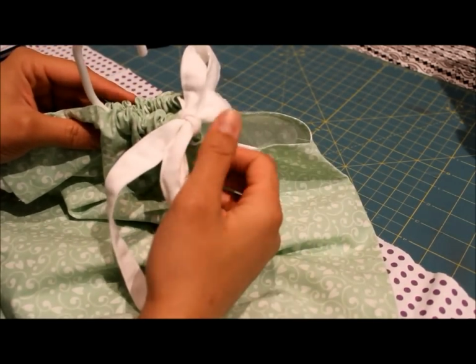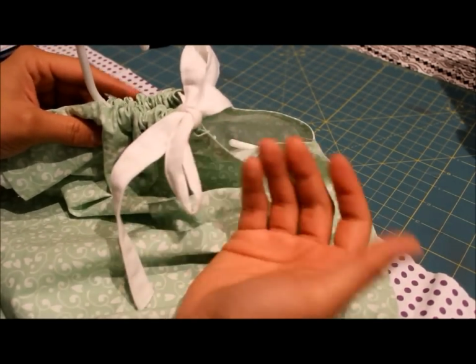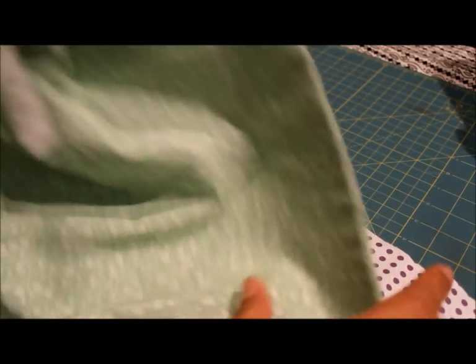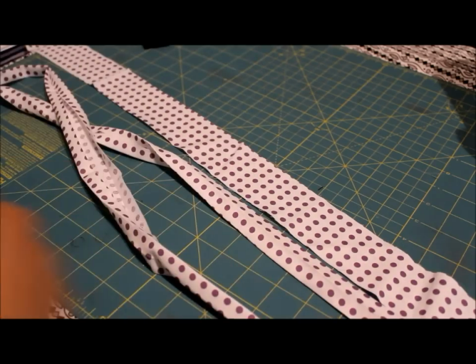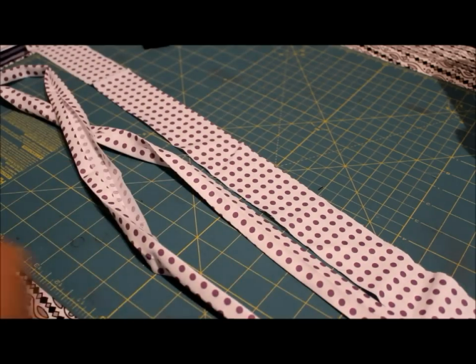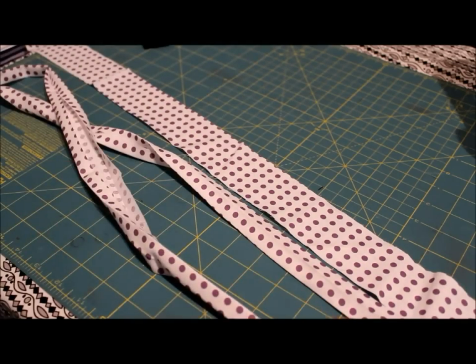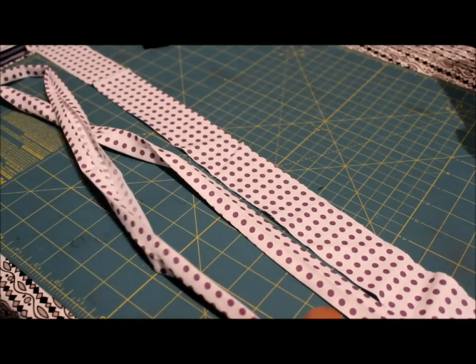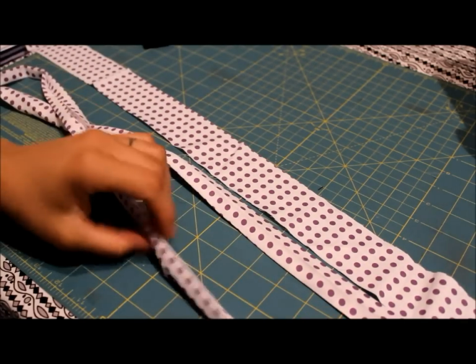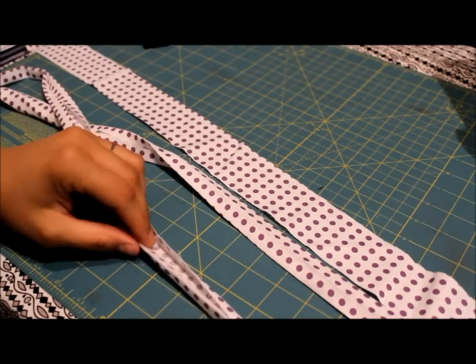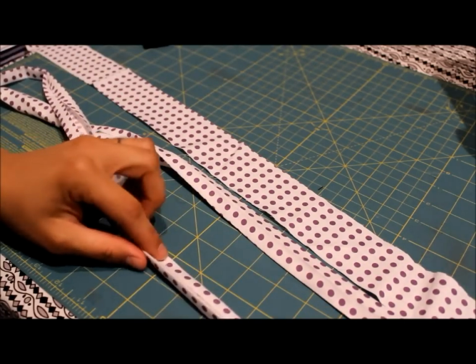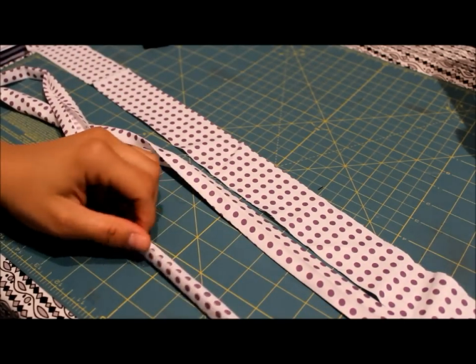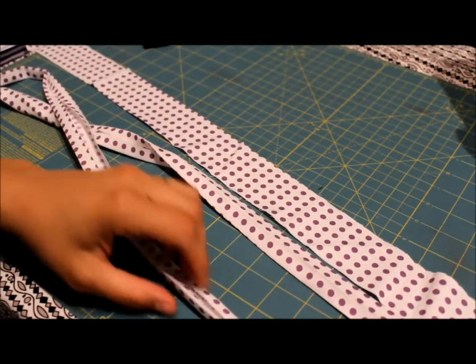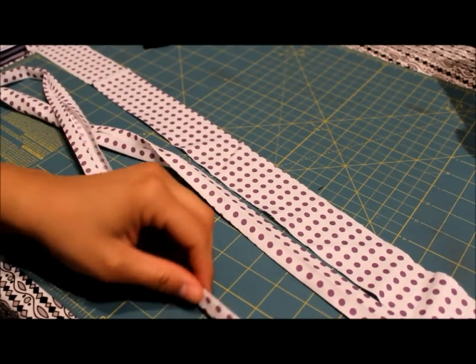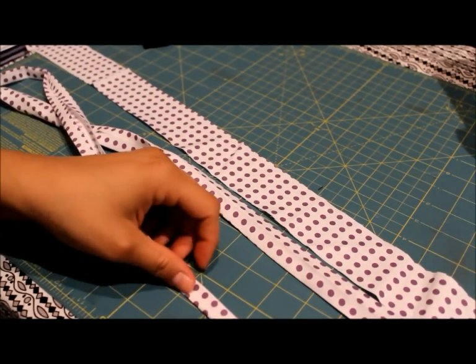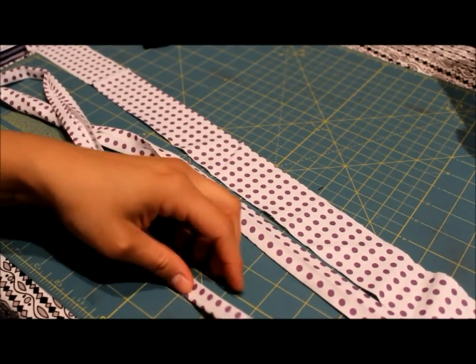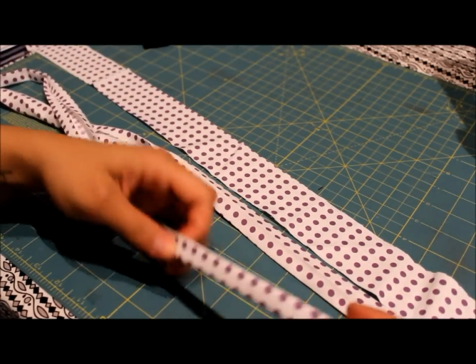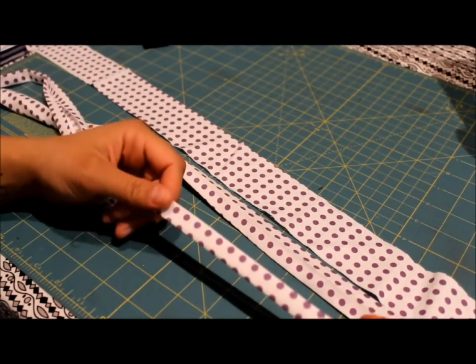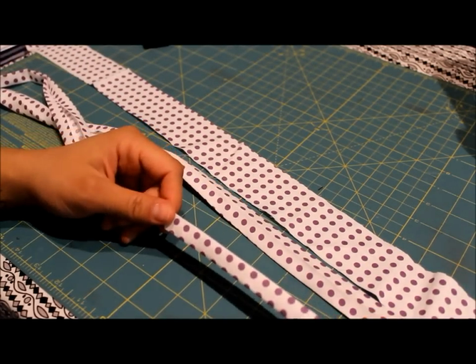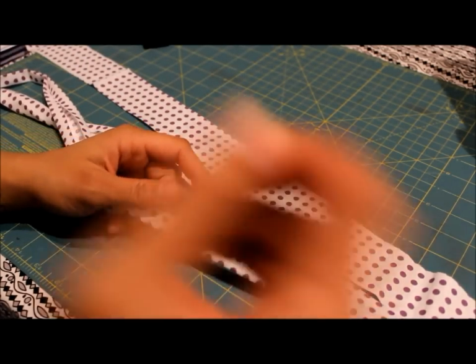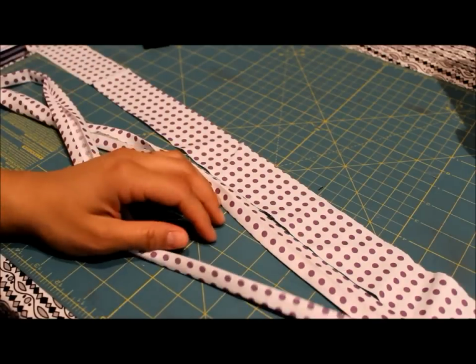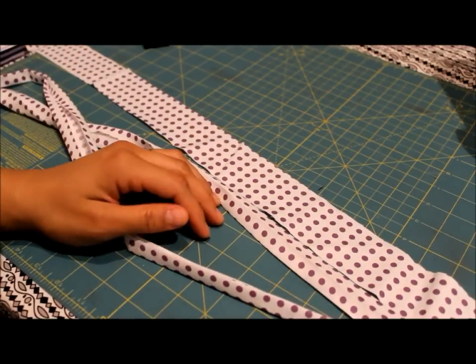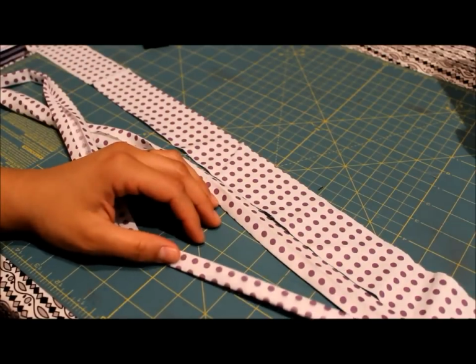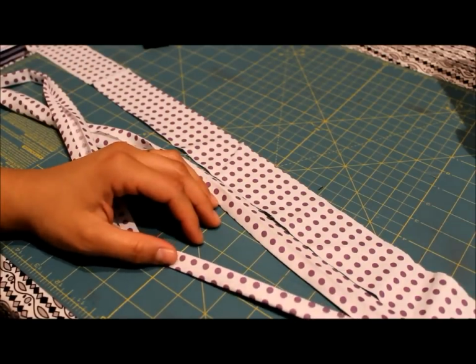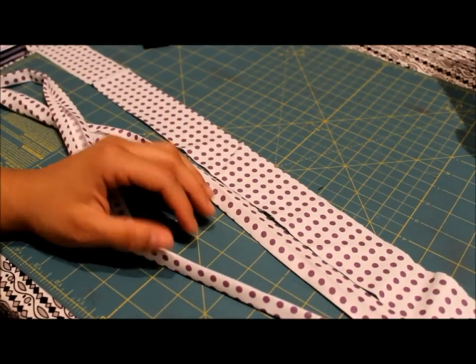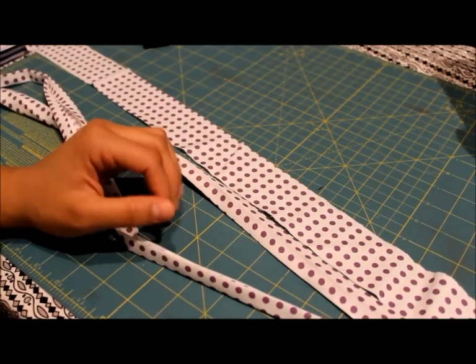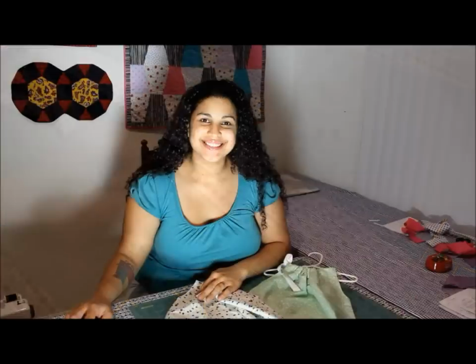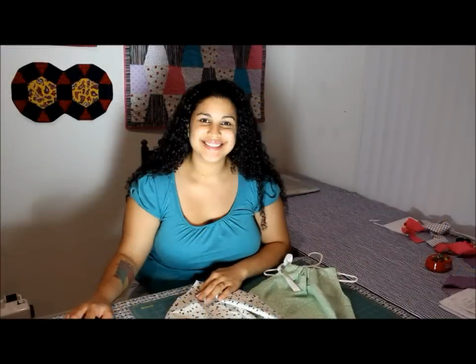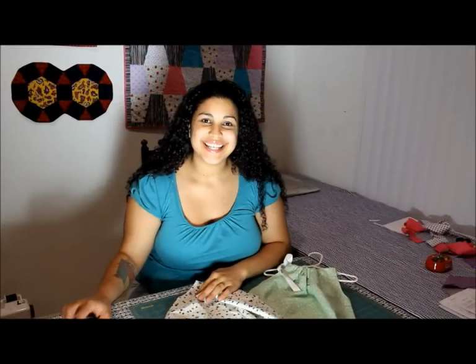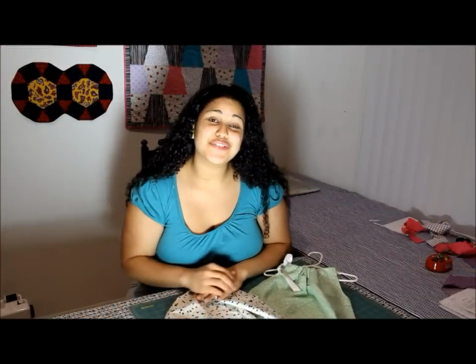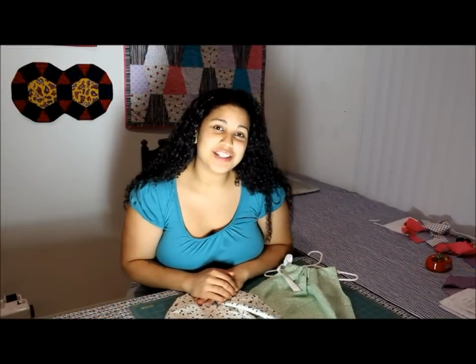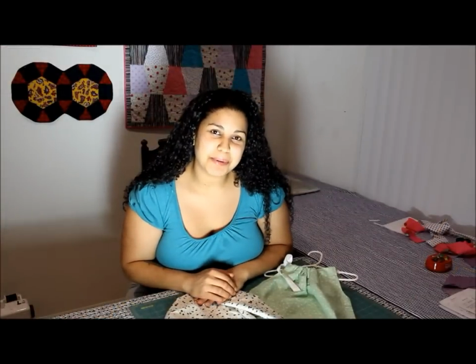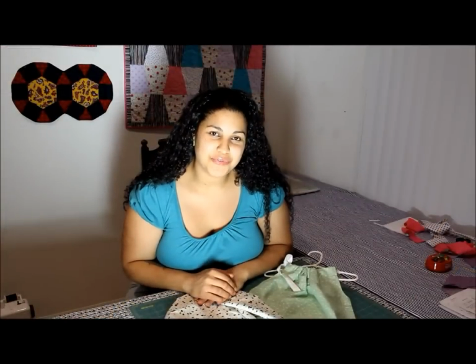Once you're done stitching this up, just run it through the casing of your dress and your ruffled pillowcase dress is complete. Thanks for watching the supplemental video tutorial for my new ruffled pillowcase dress.